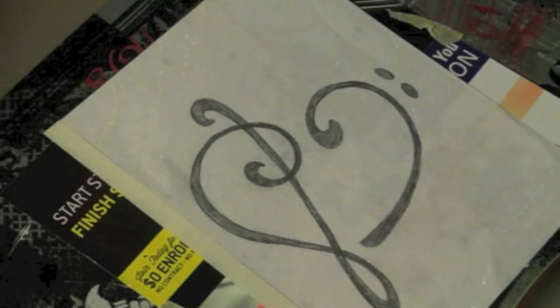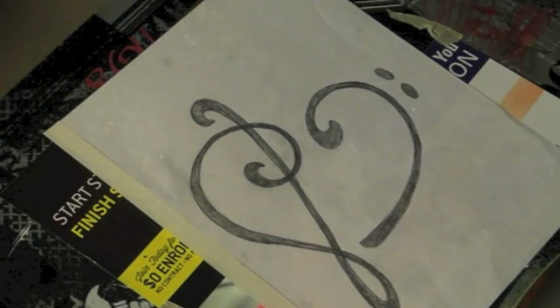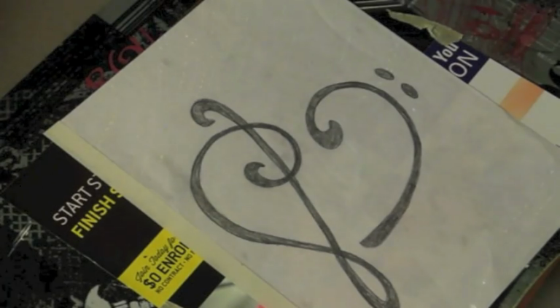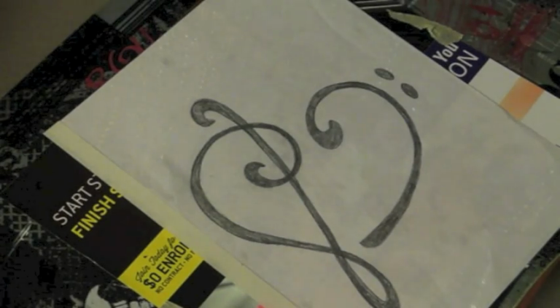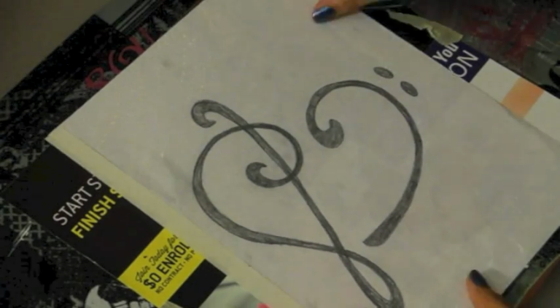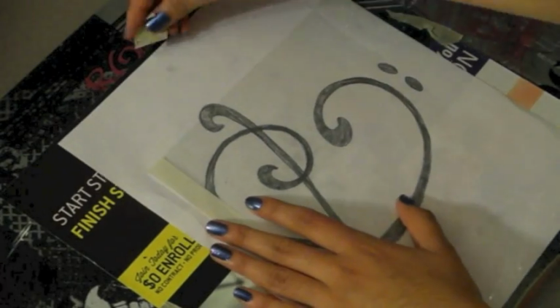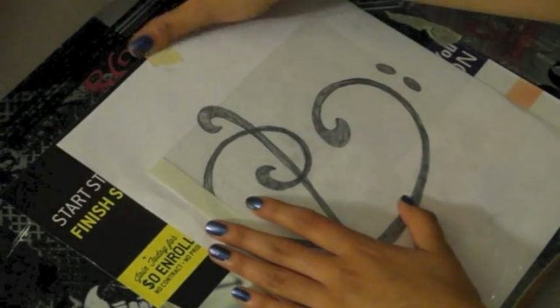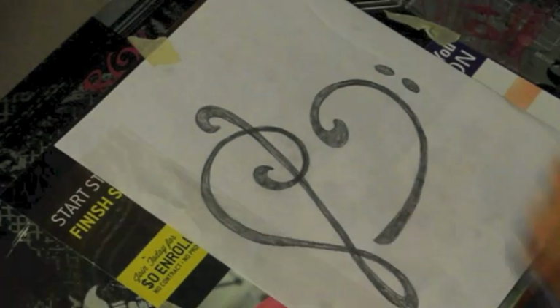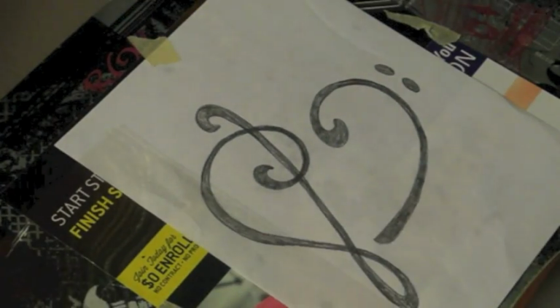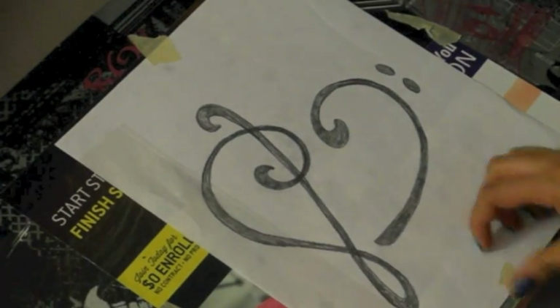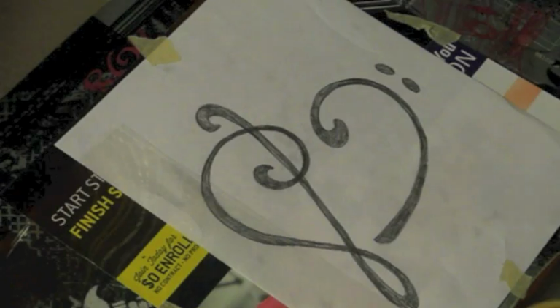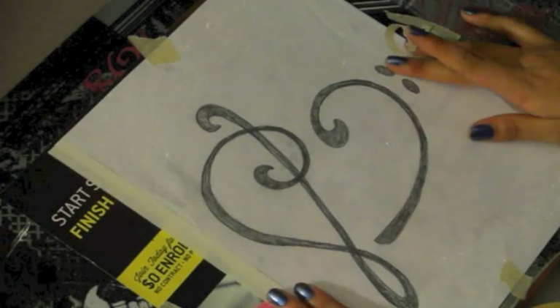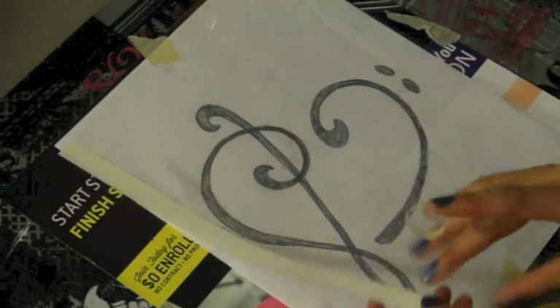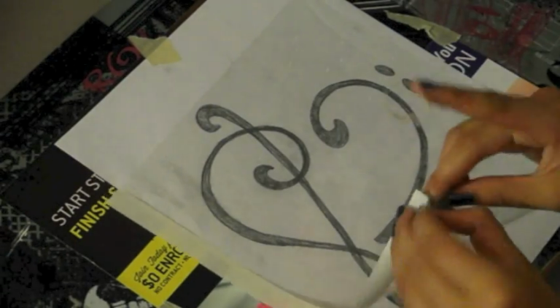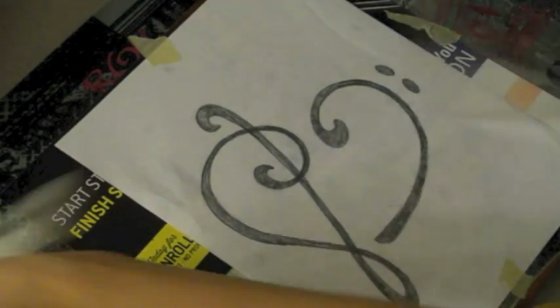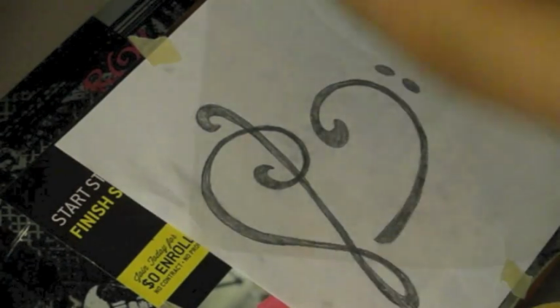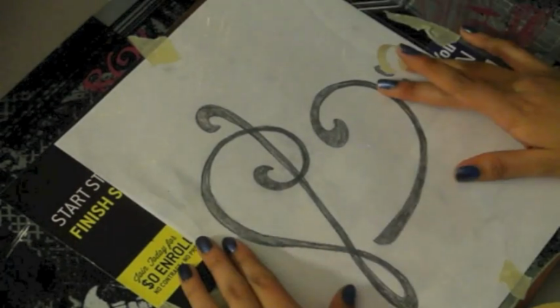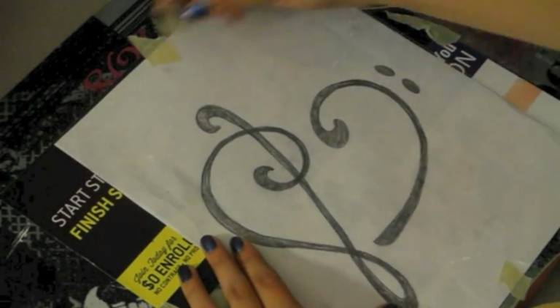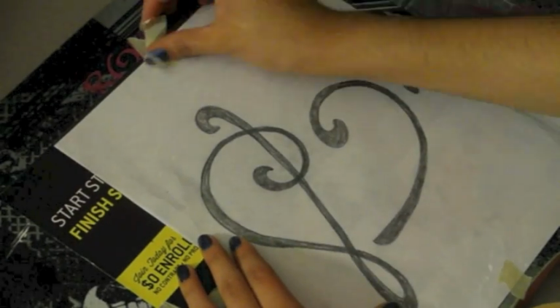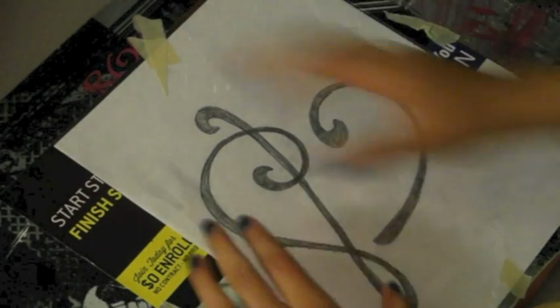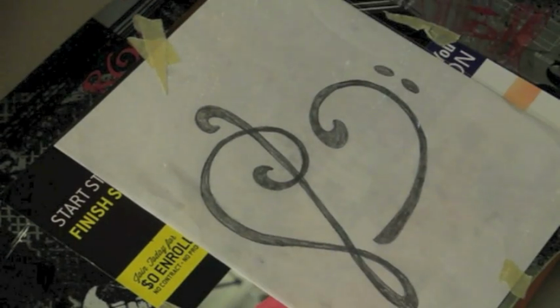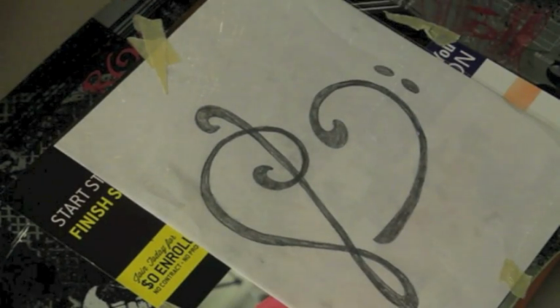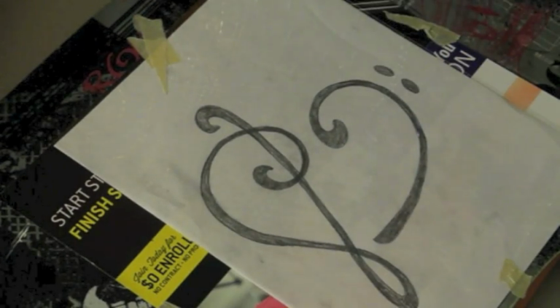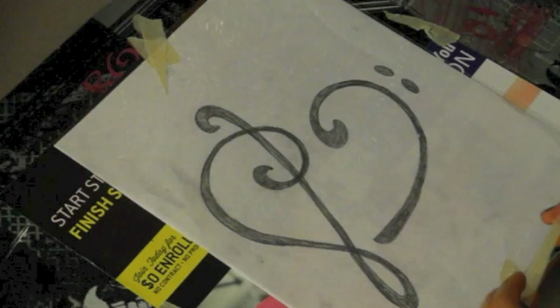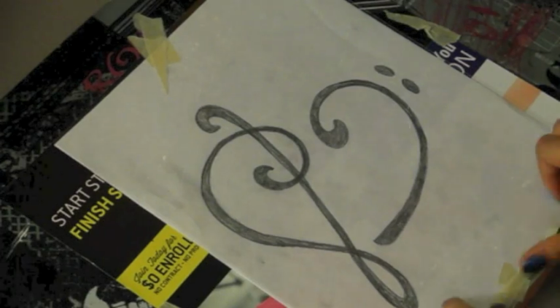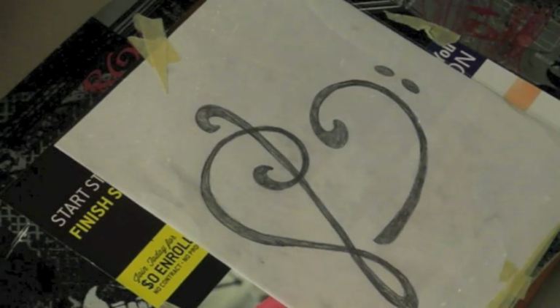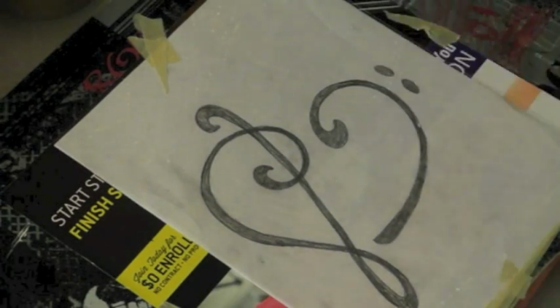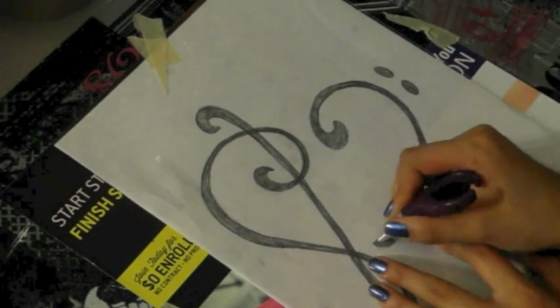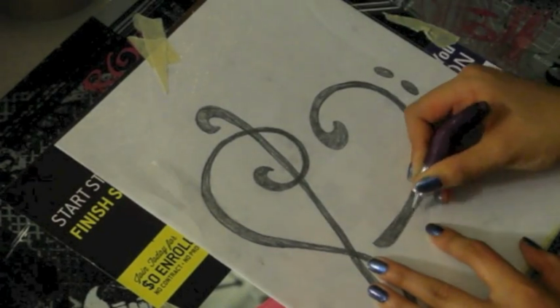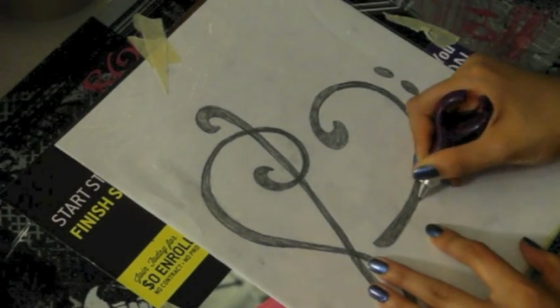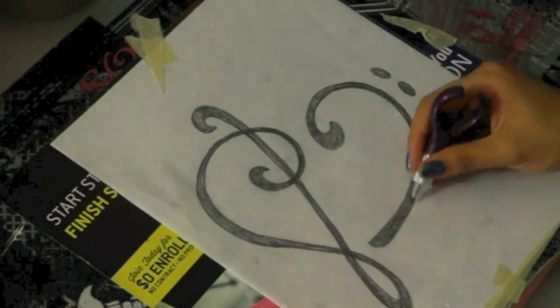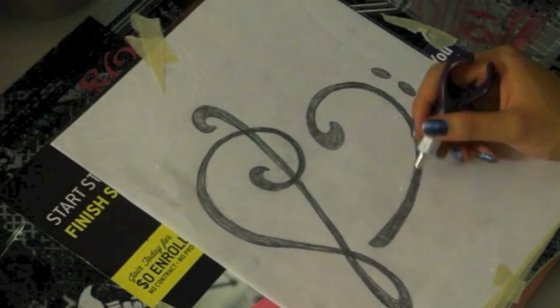So to start out, I'm going to cut out my stencil. I chose to cut mine out of a transparency so that none of the paint seeps through like it would with paper. It's a little more durable, so I'm just going to tape it down and cut it out with my exacto knife.